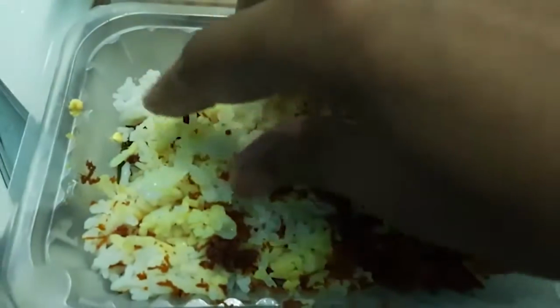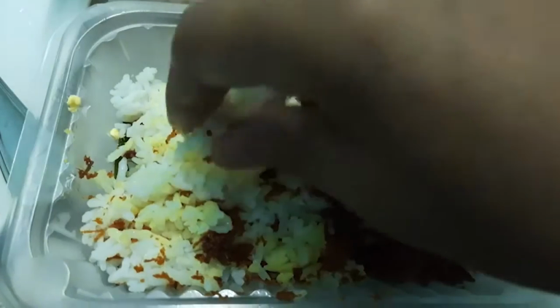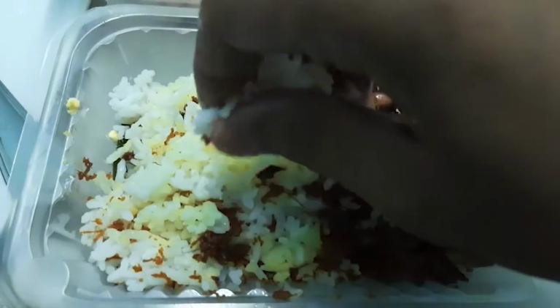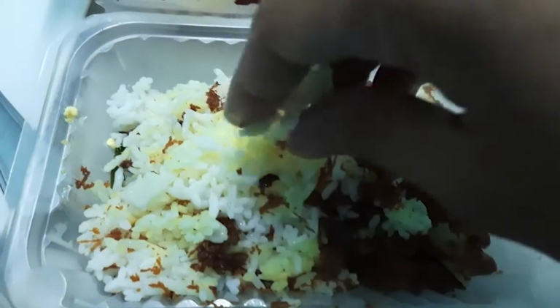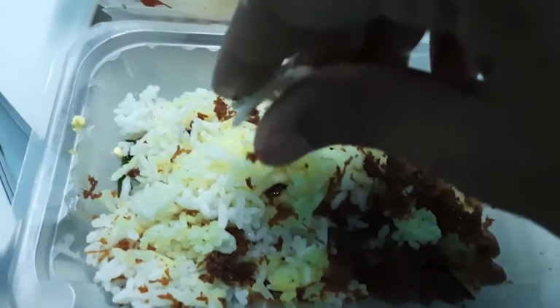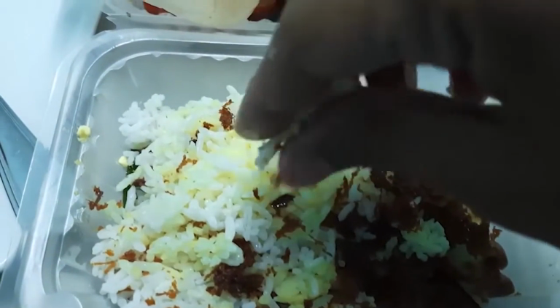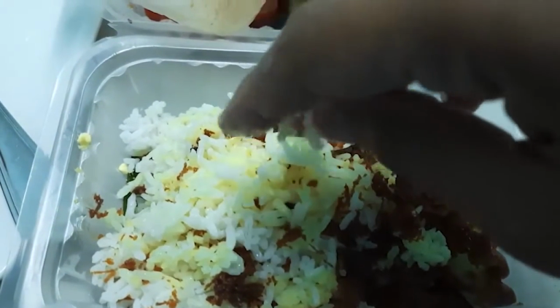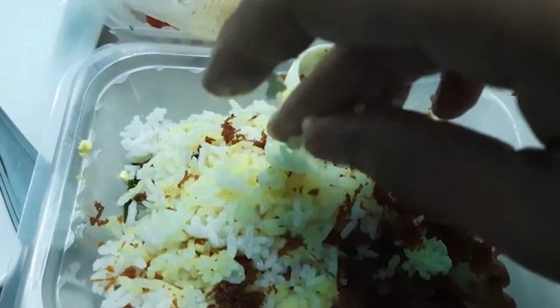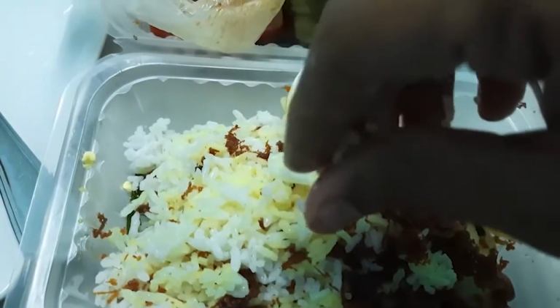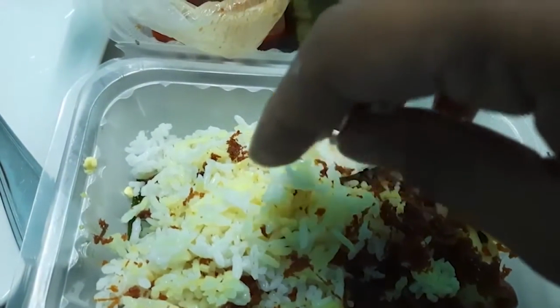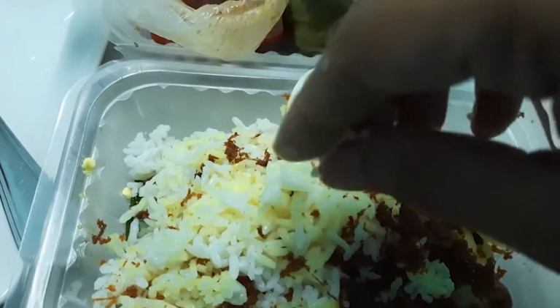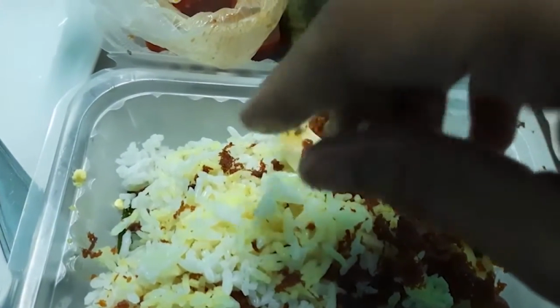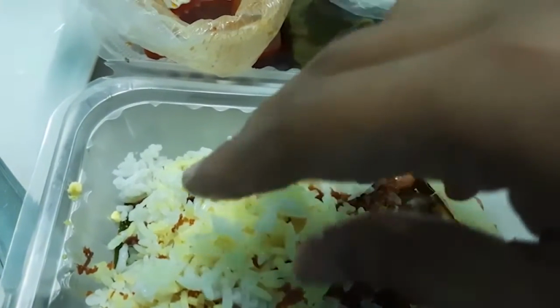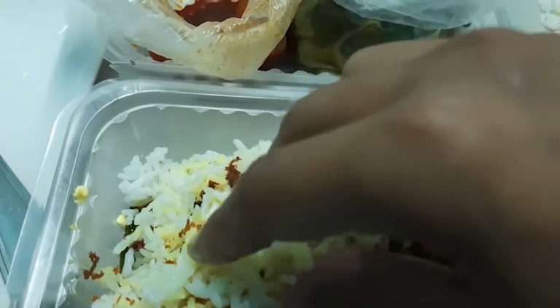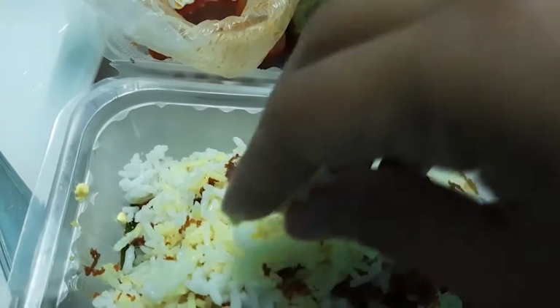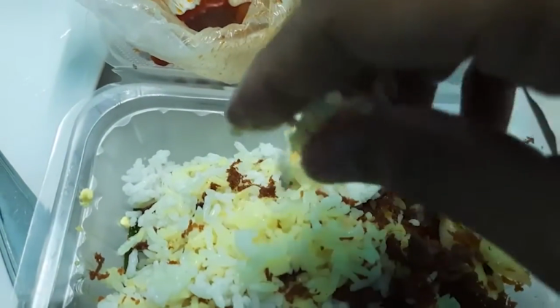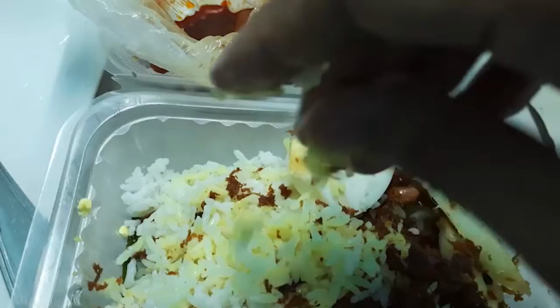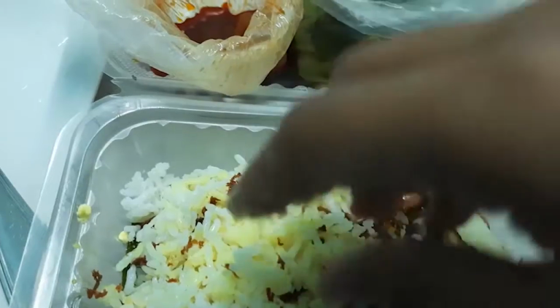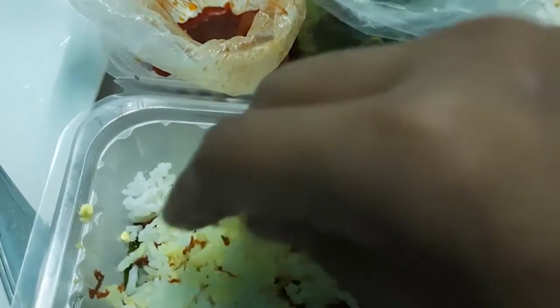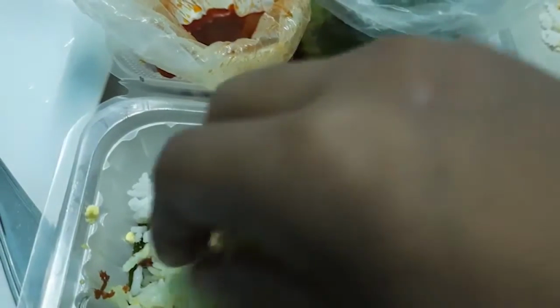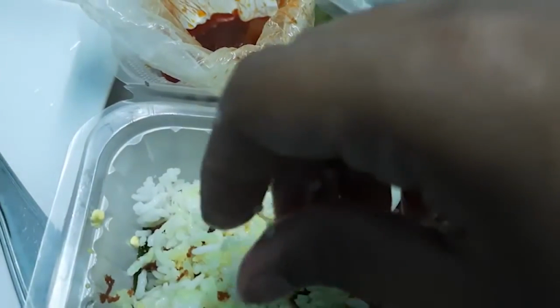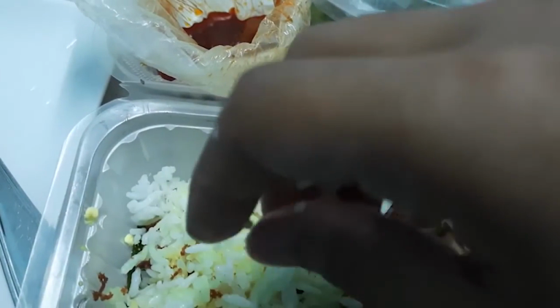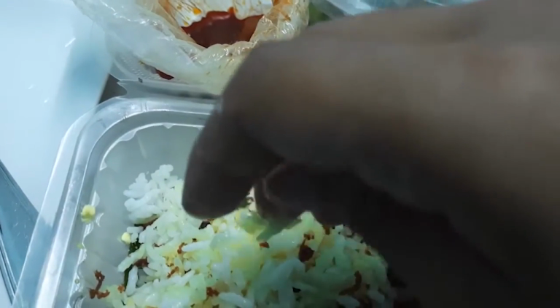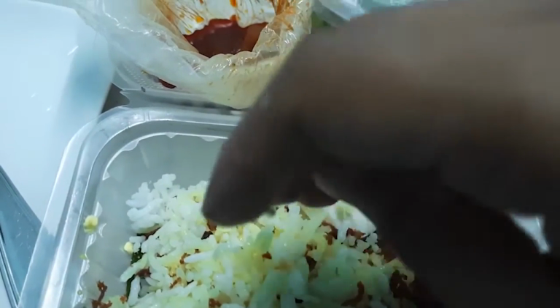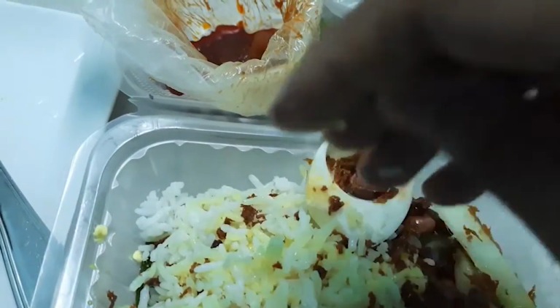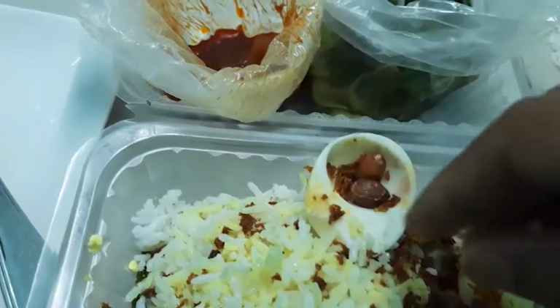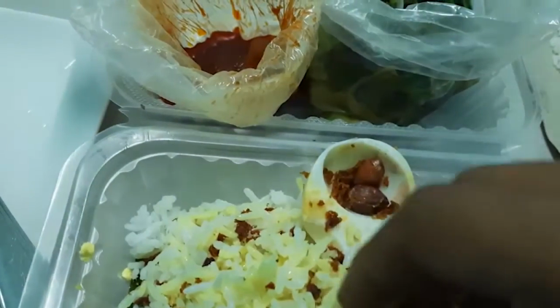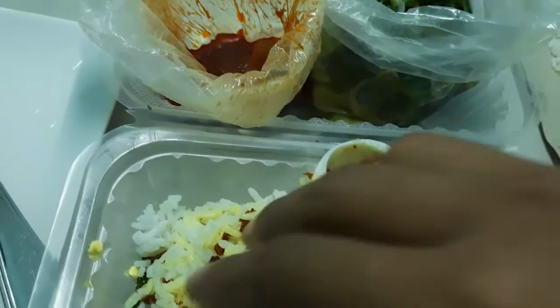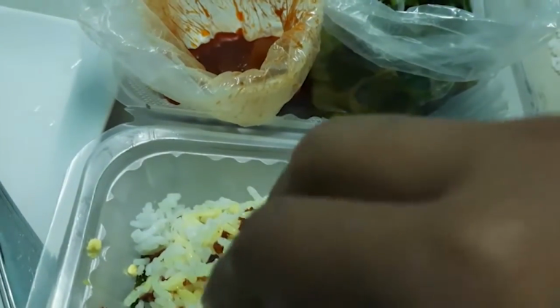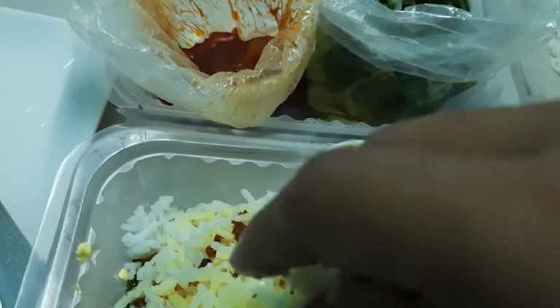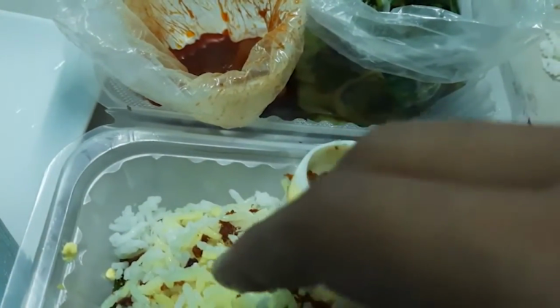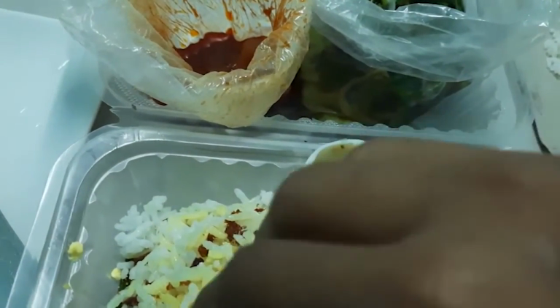This rice and coconut milk will be used in the panhandle, so it will give a nice aroma to the rice.